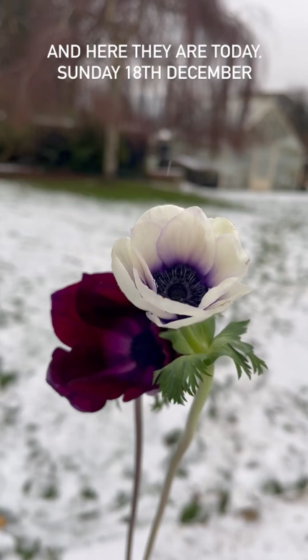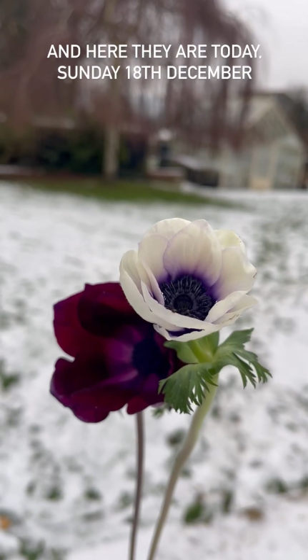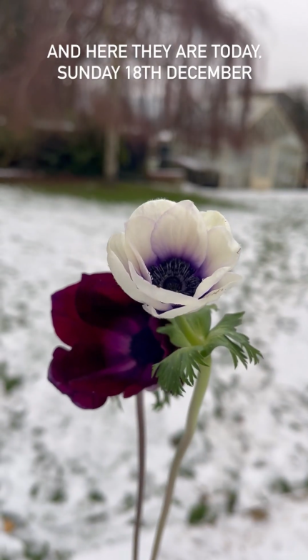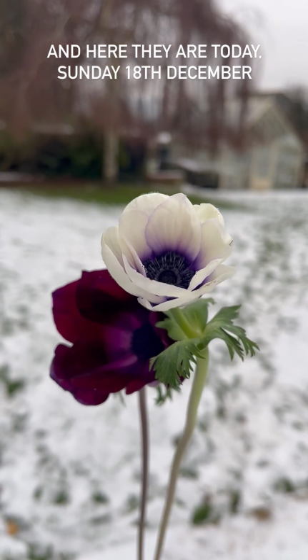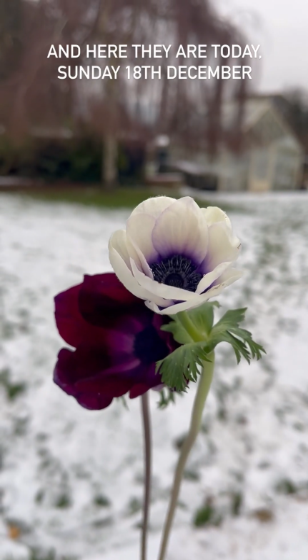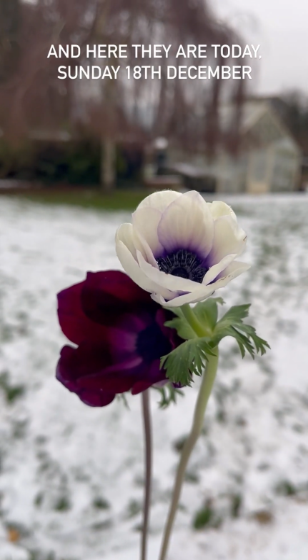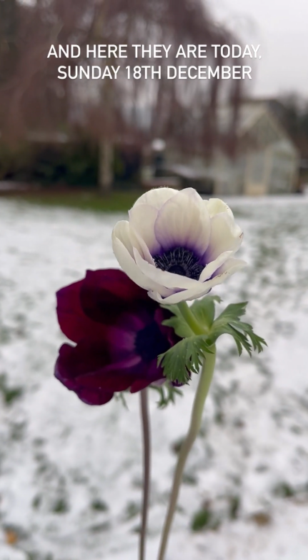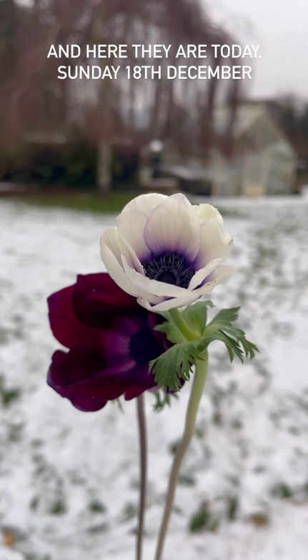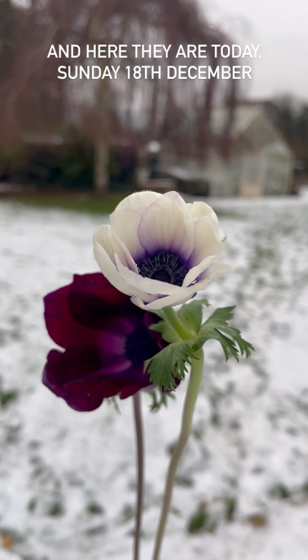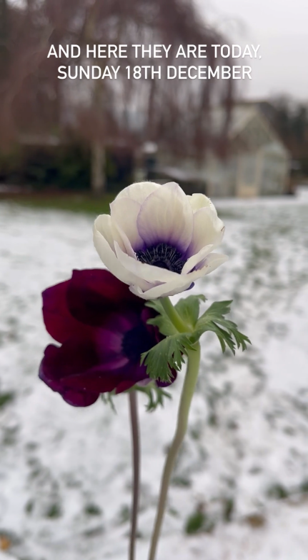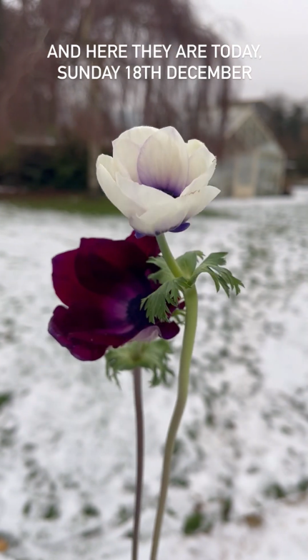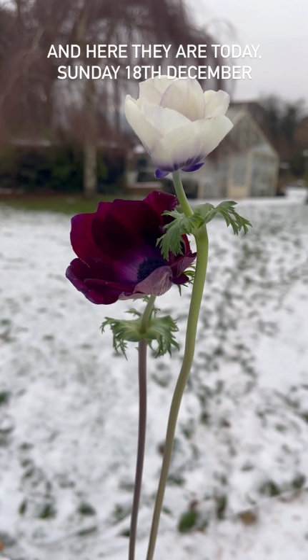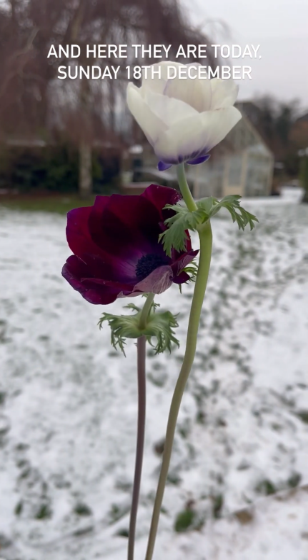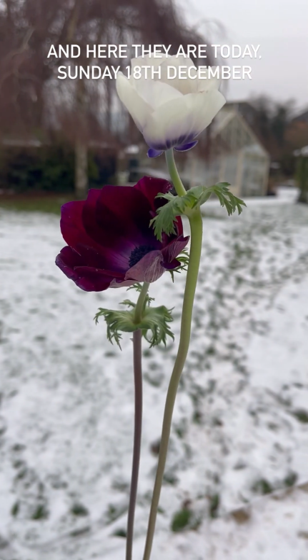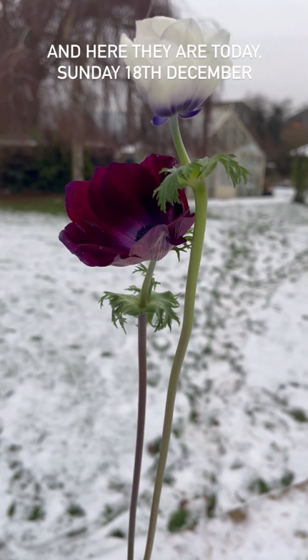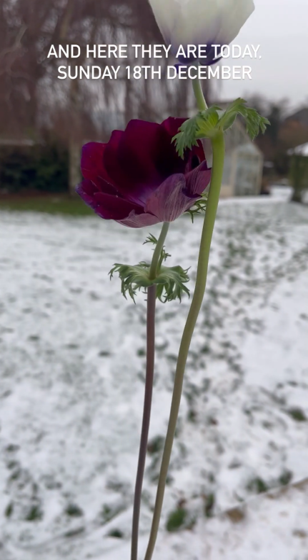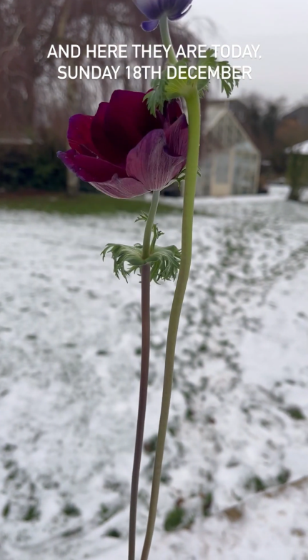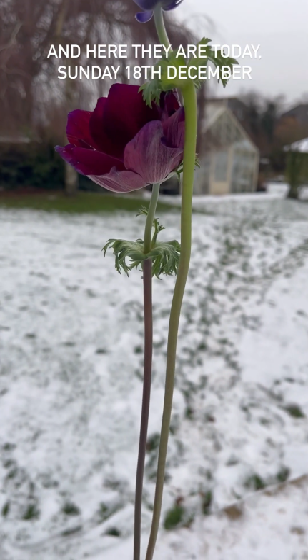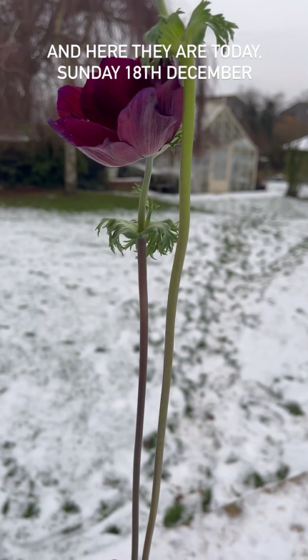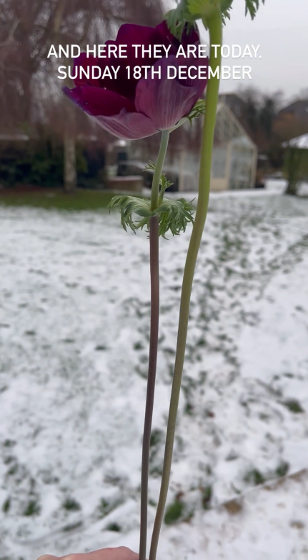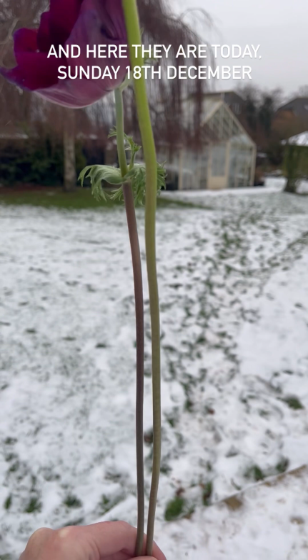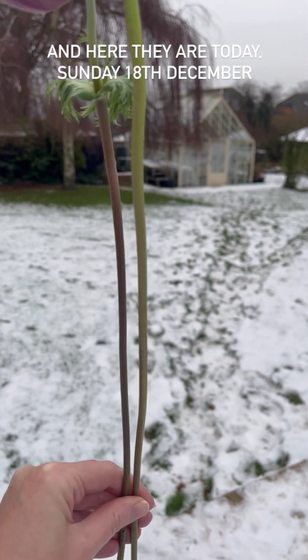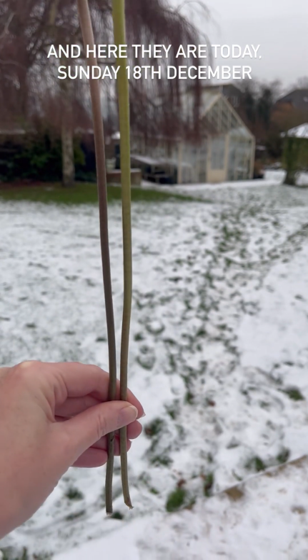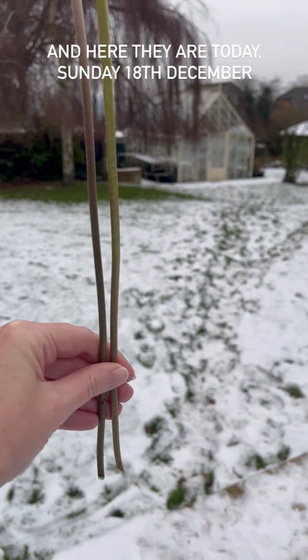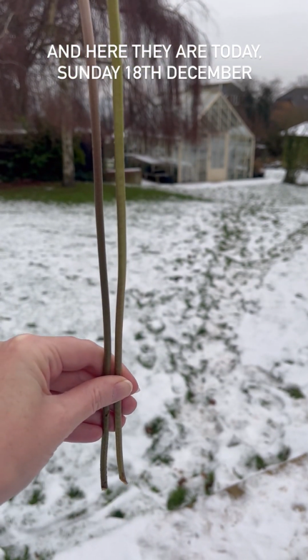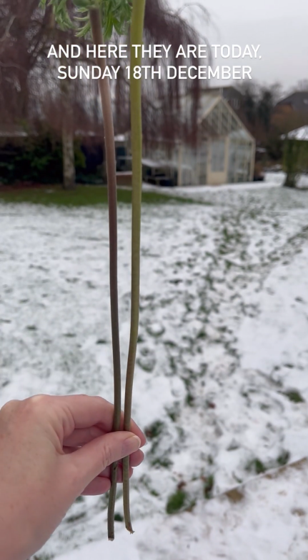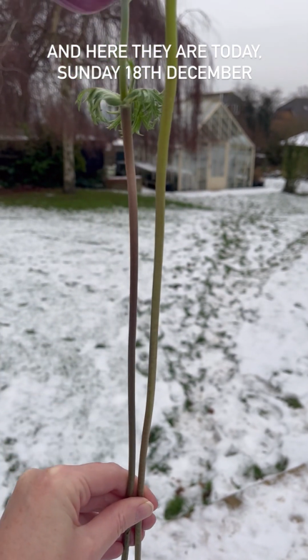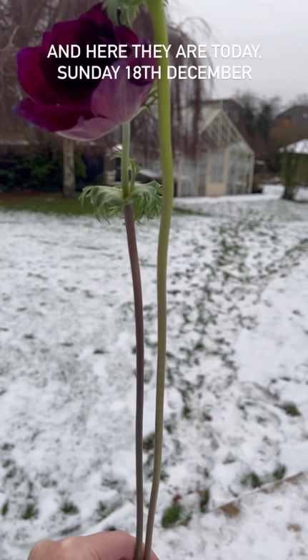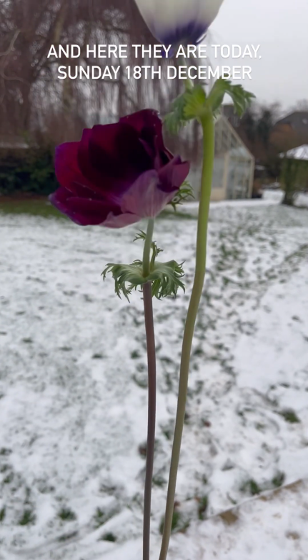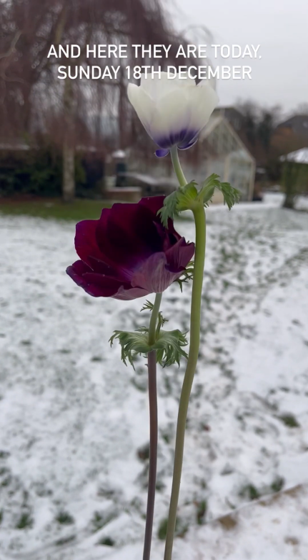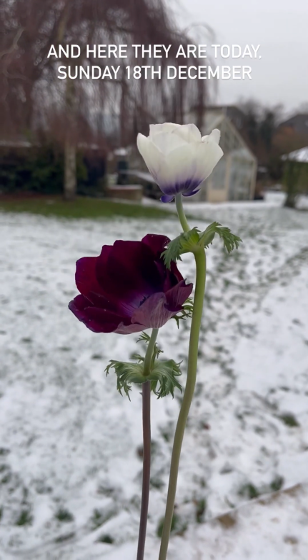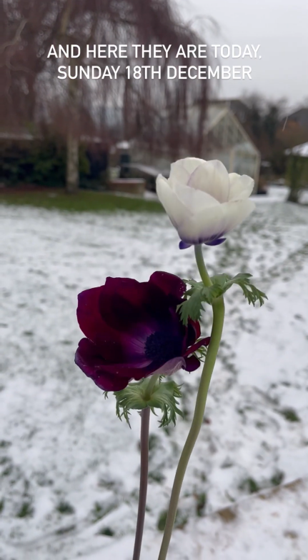Here we are, Sunday the 18th of December and they're still going strong. They are opening now — look at that. And the stems are still growing. Look how tall they are. Absolutely incredible.